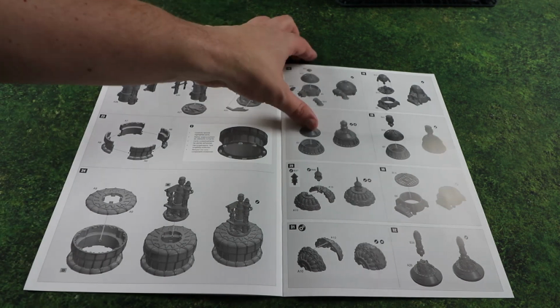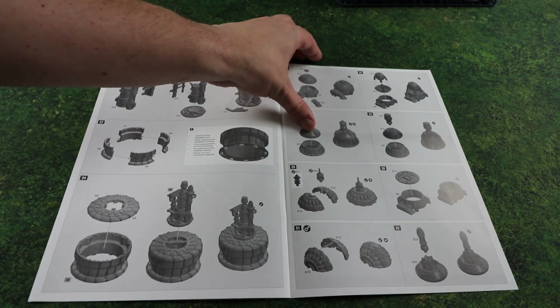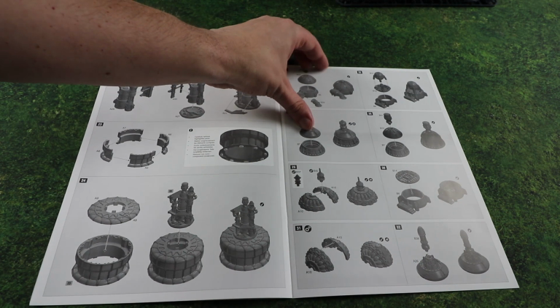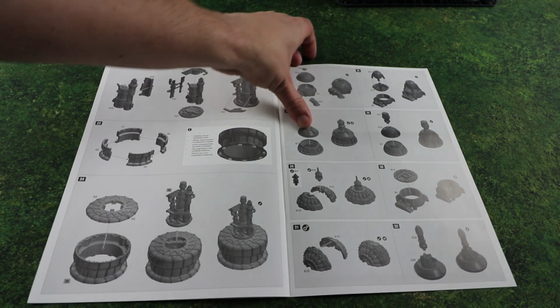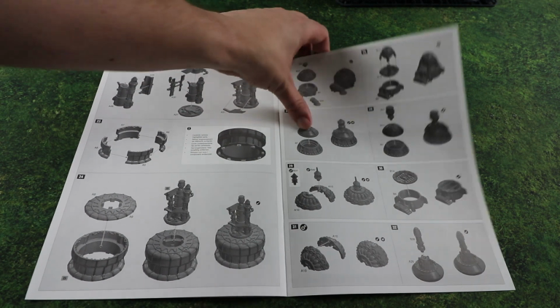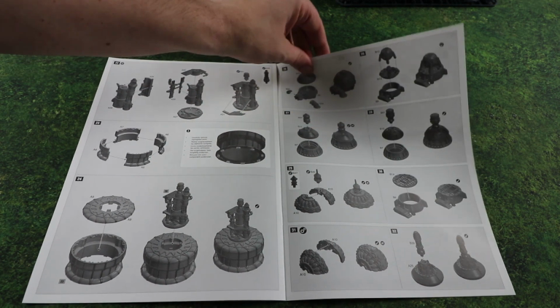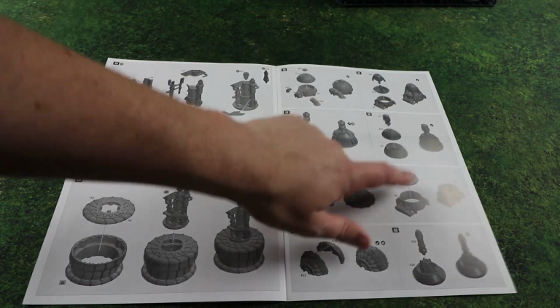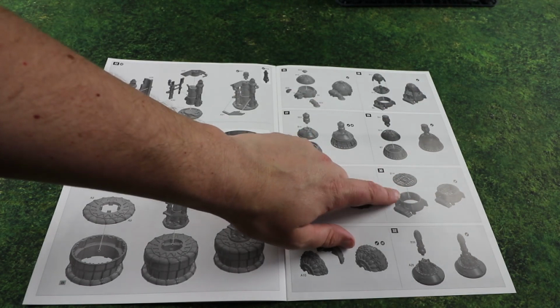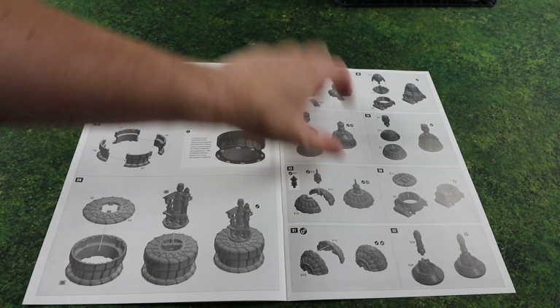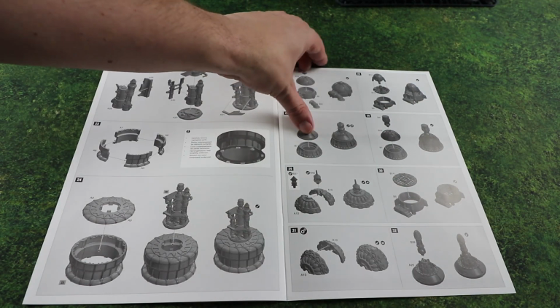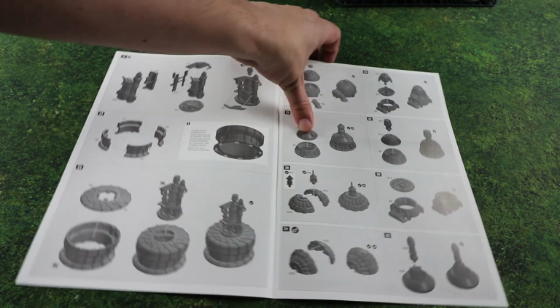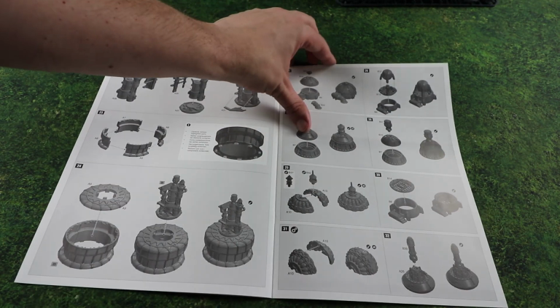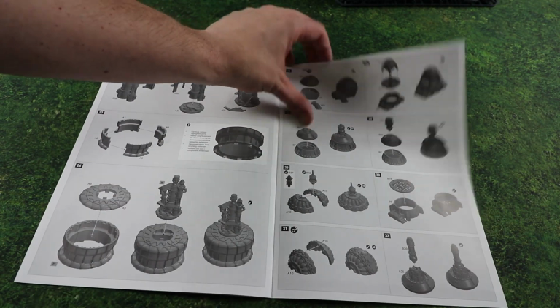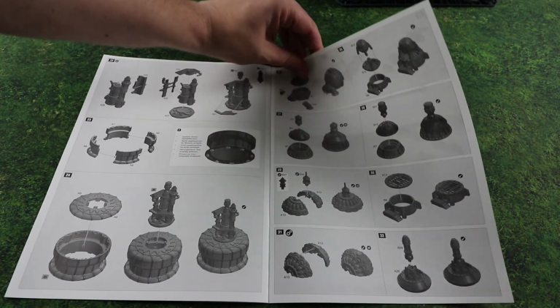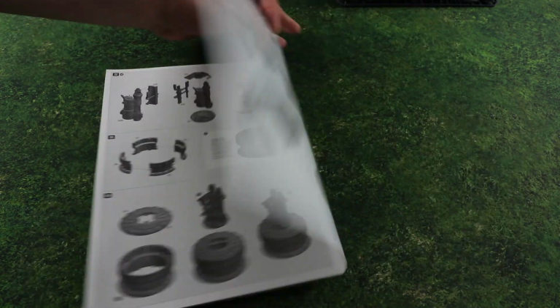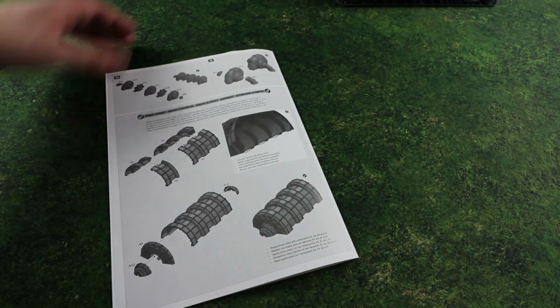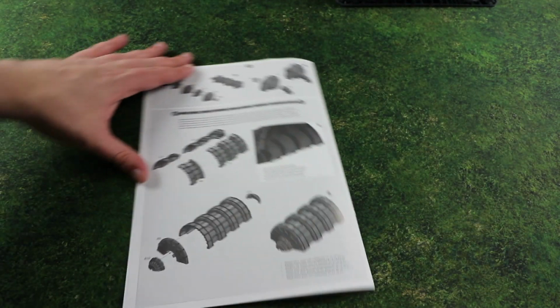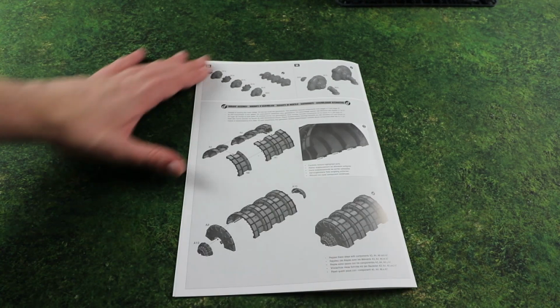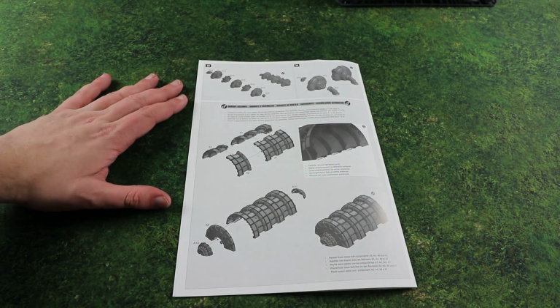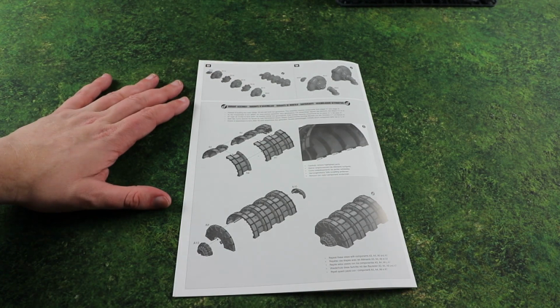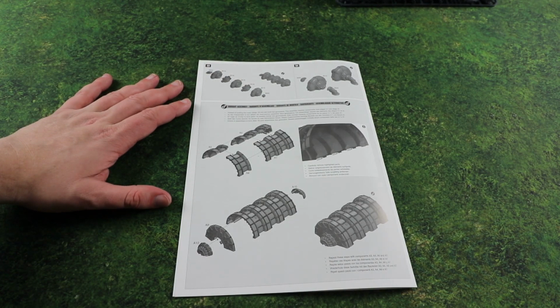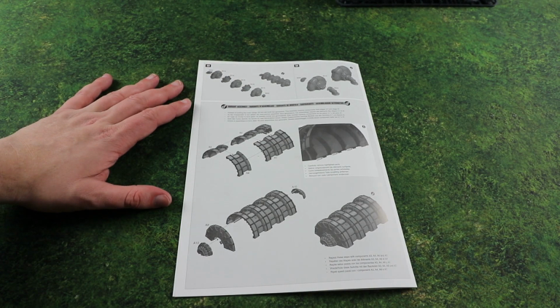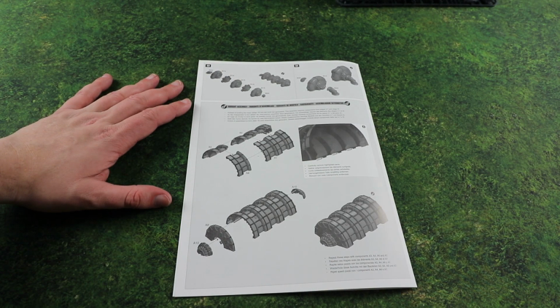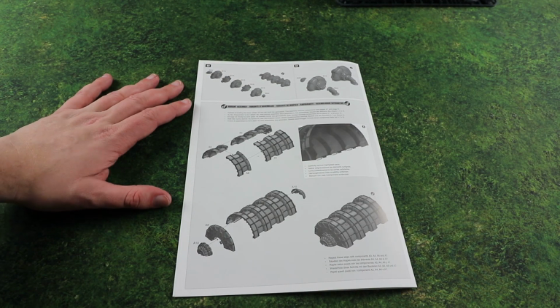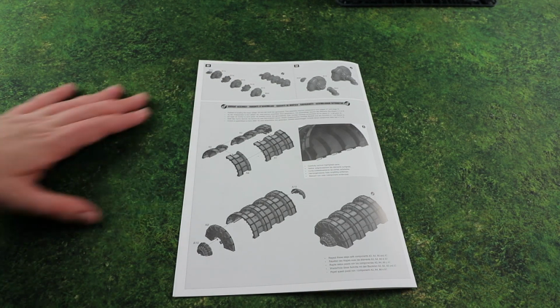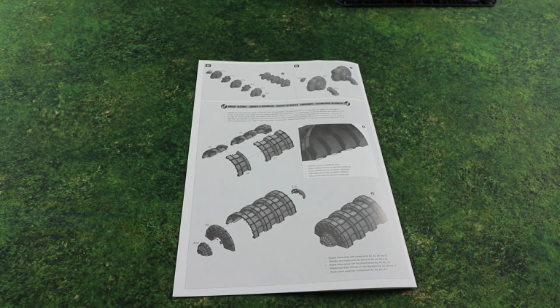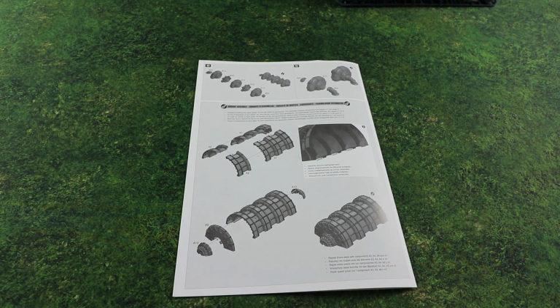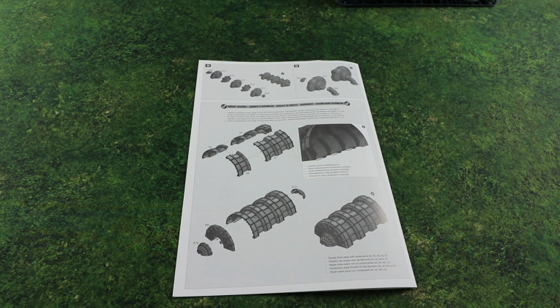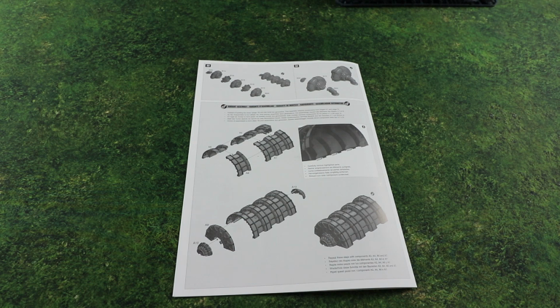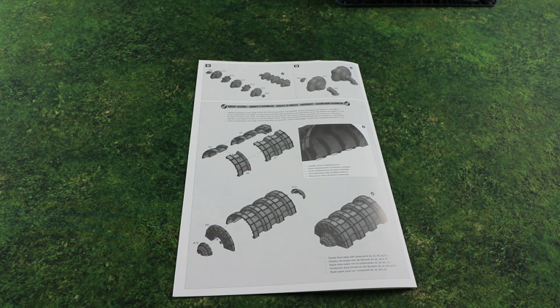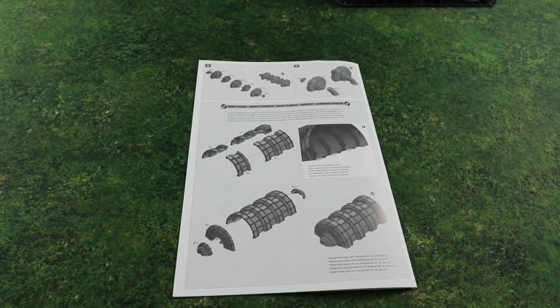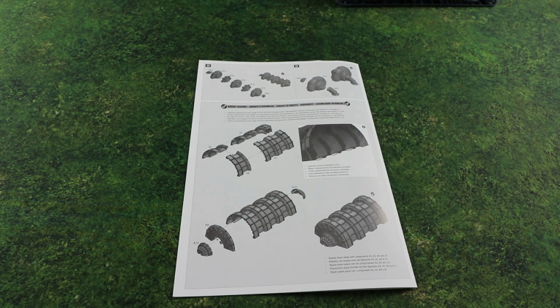We've got a few smaller pieces - I'm sure we've seen this pop up in a few places over the years. As variant assemblies, you can put together some big power generators if you put it on the side. It looks like a lot of thought has gone into this kit.